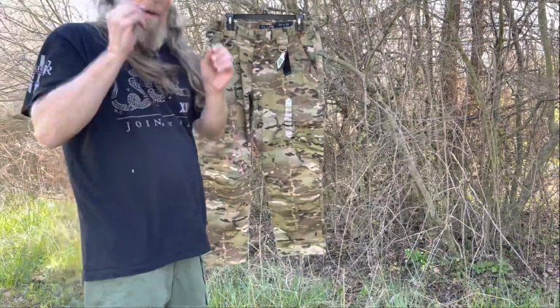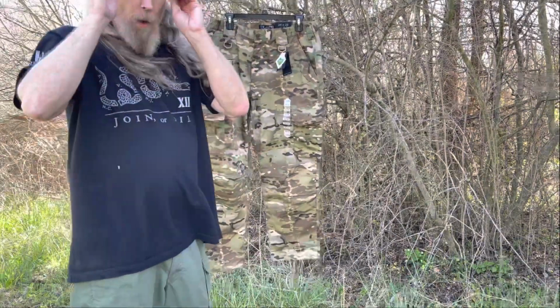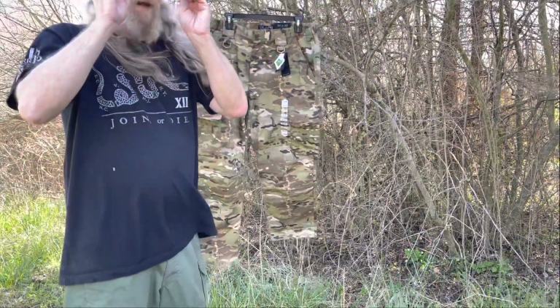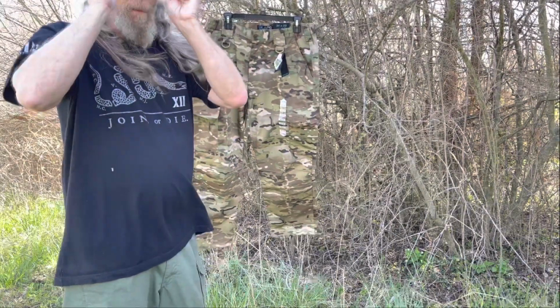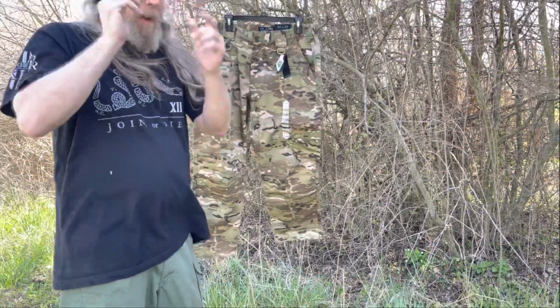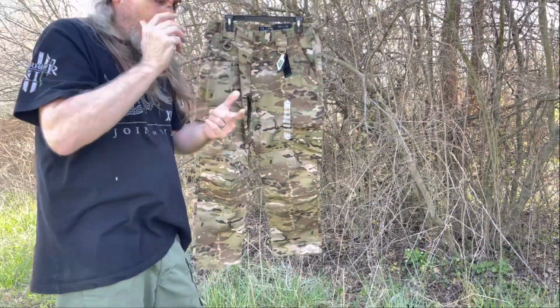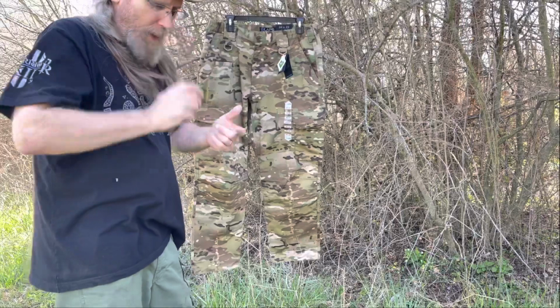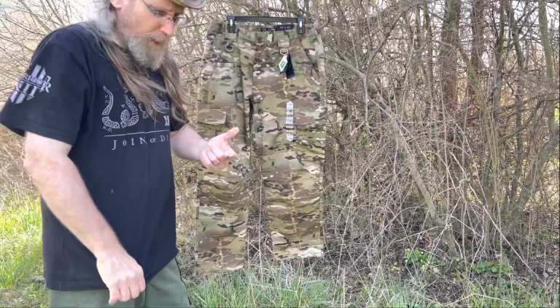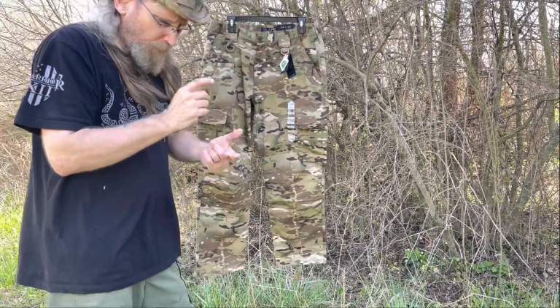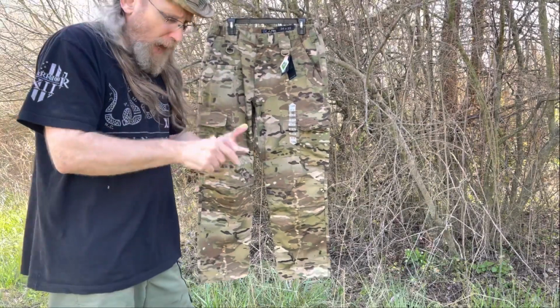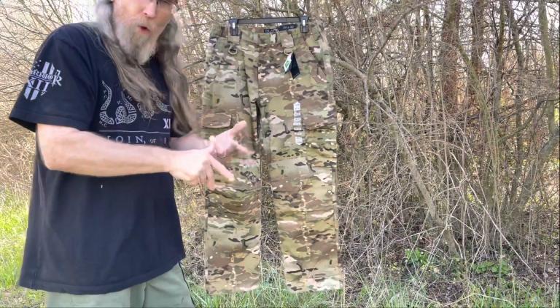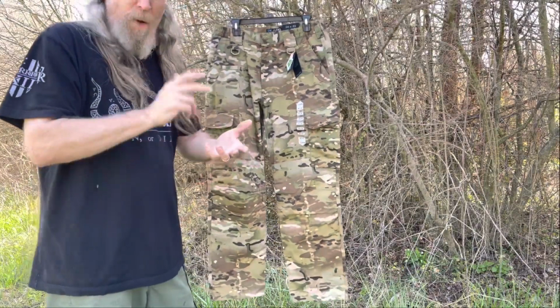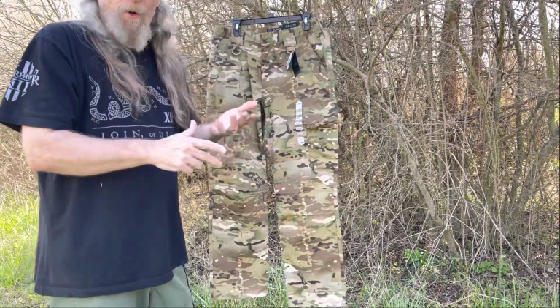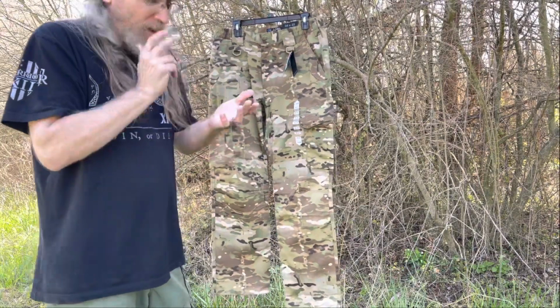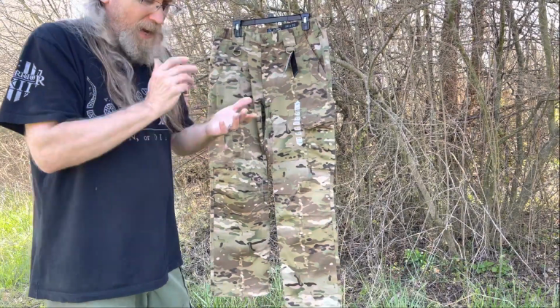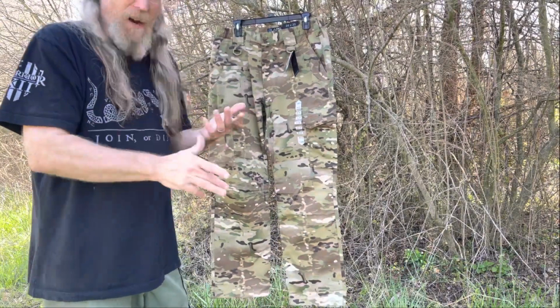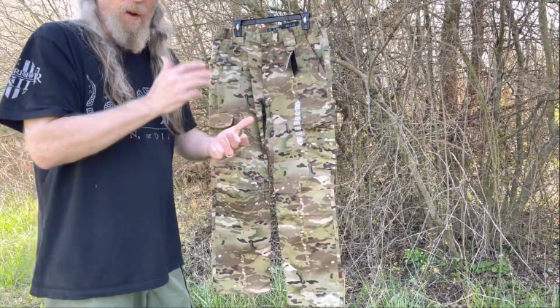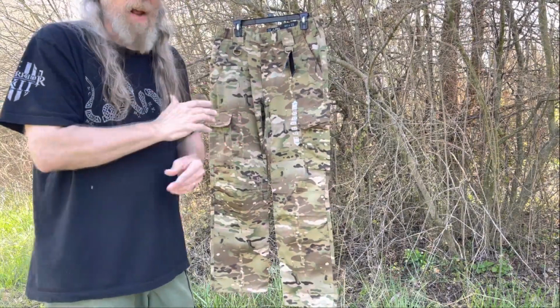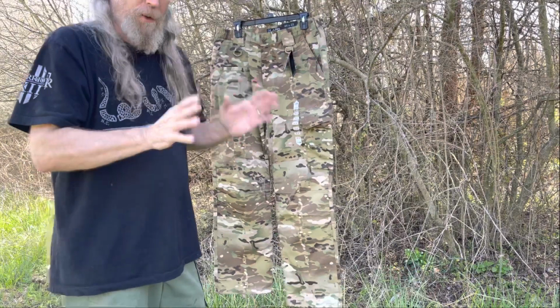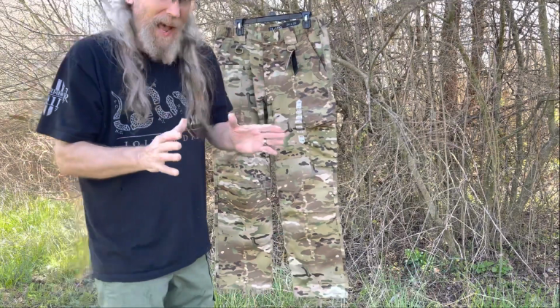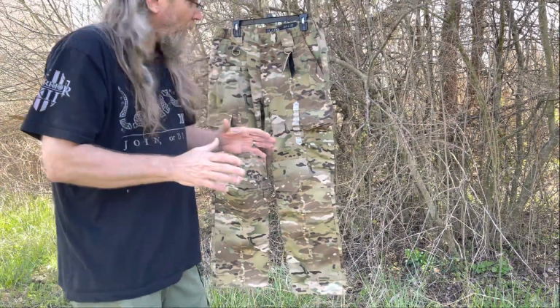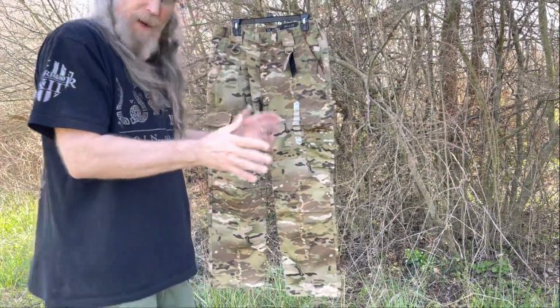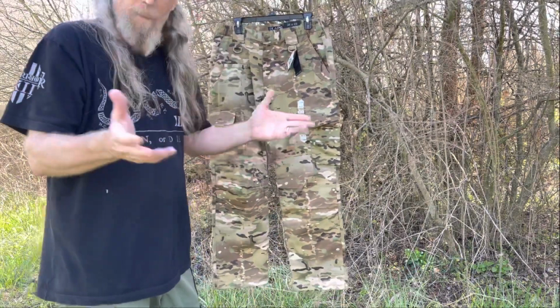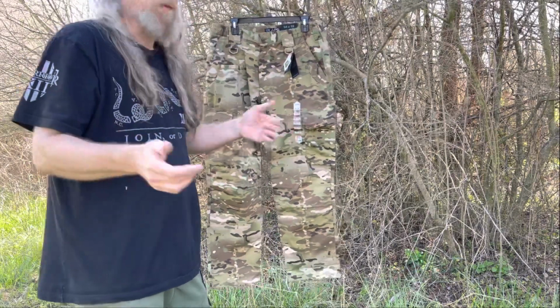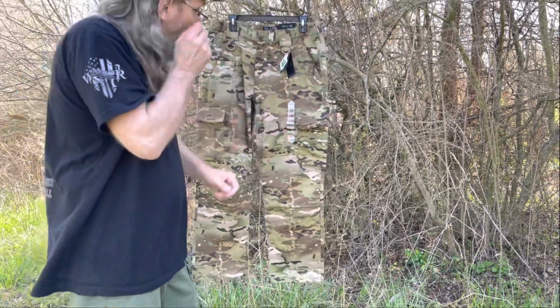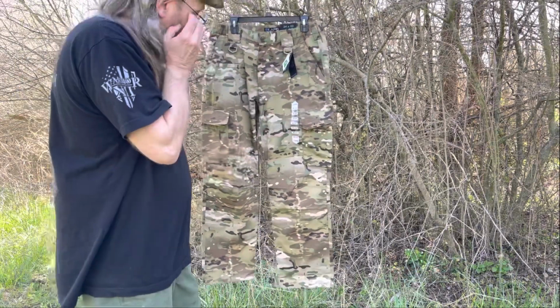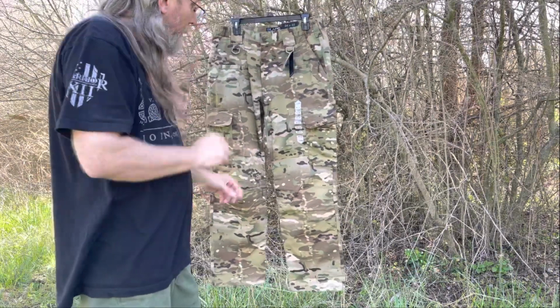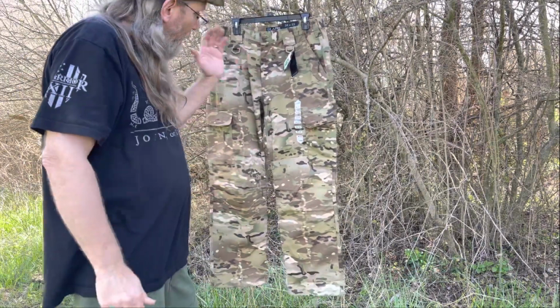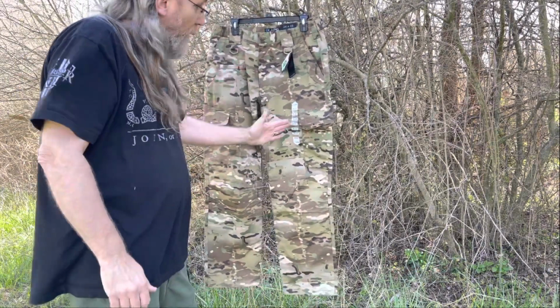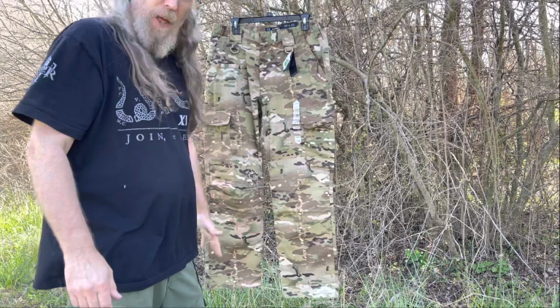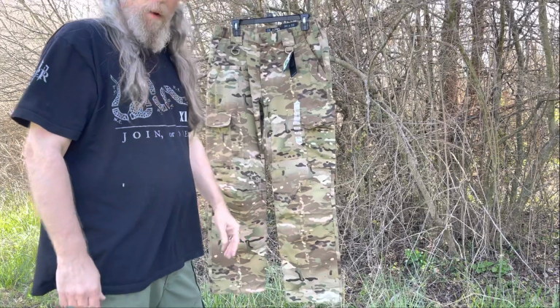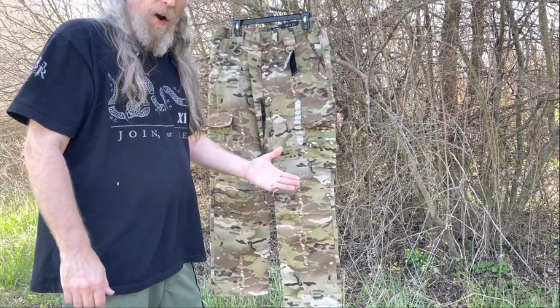For a long time they didn't have them in Multicam. They had them in Black, OD, Ranger Green, Khaki, Coyote, Gray, Navy Blue, and stuff like that. But they're offering them in Multicam now, which is very cool.